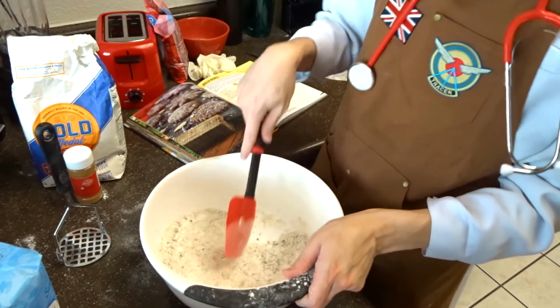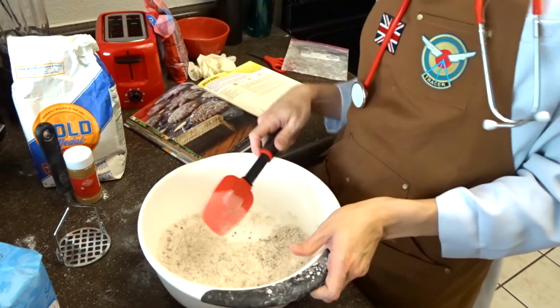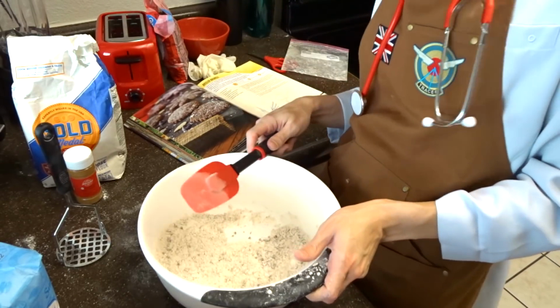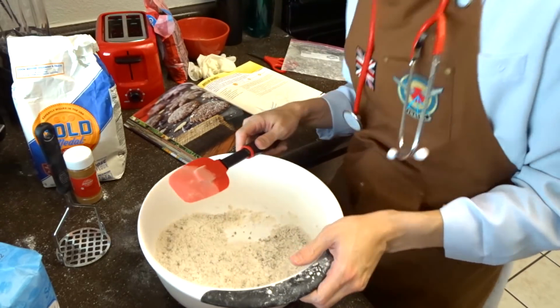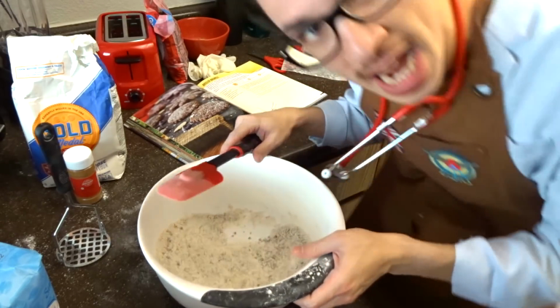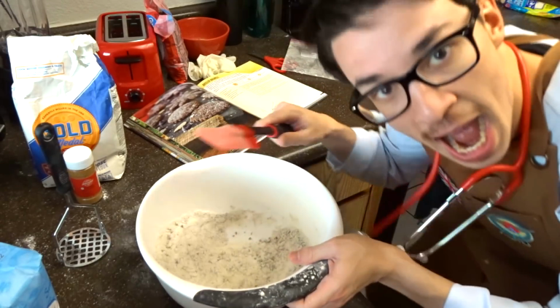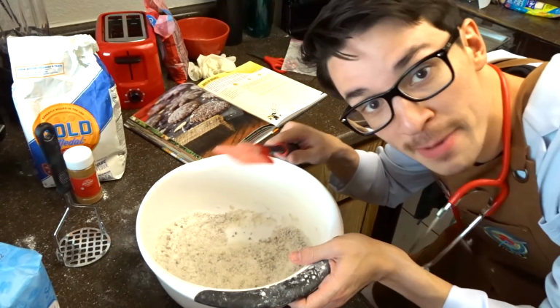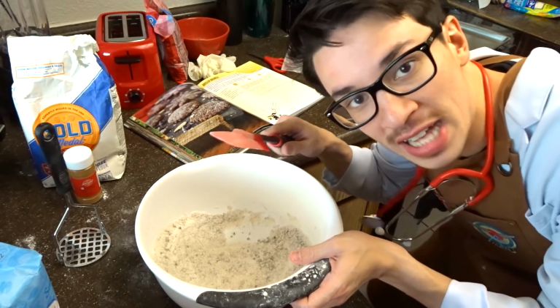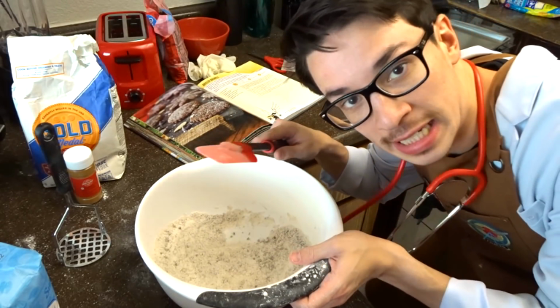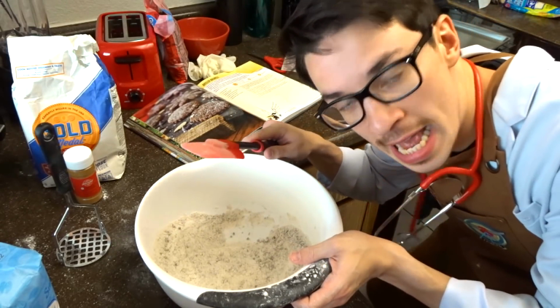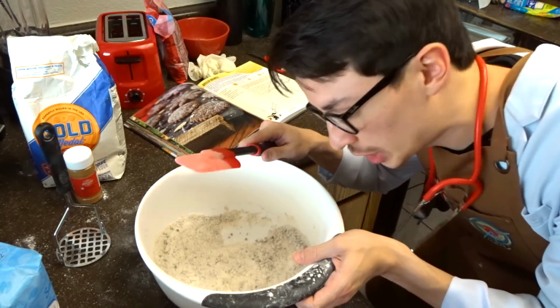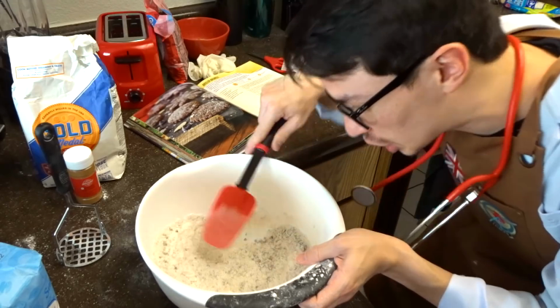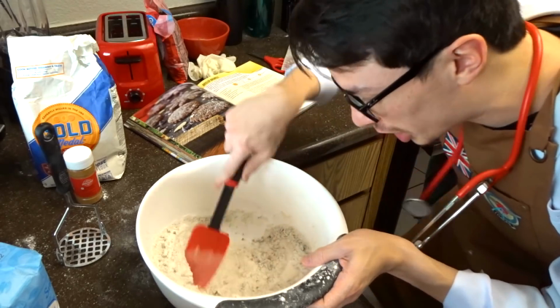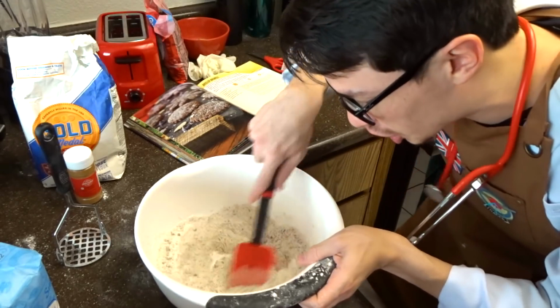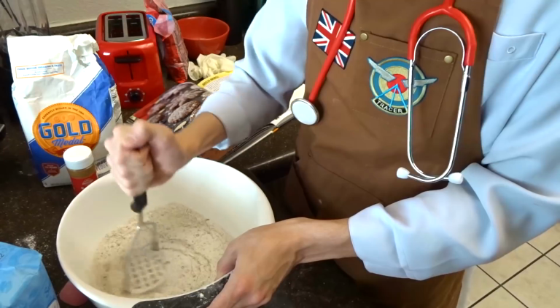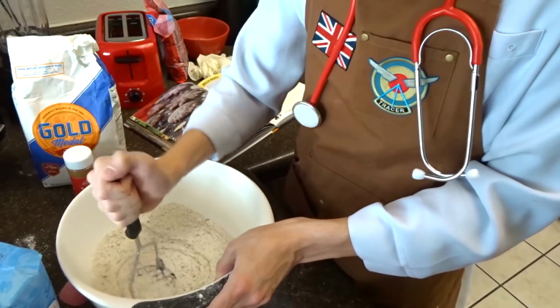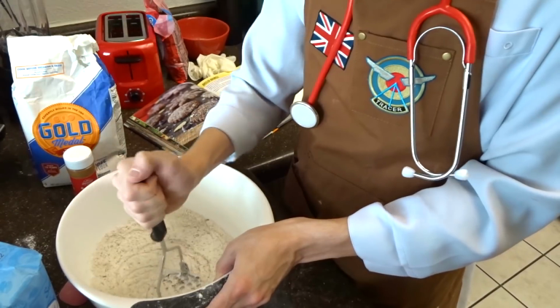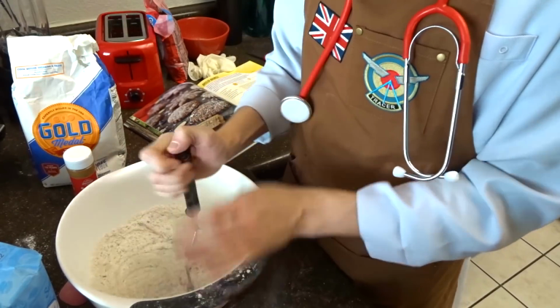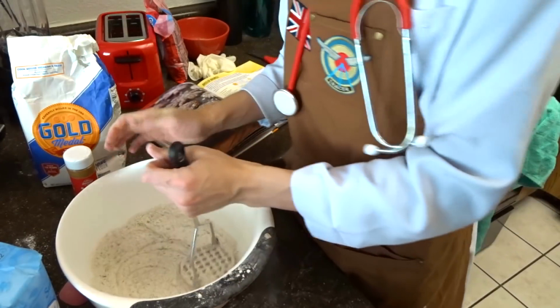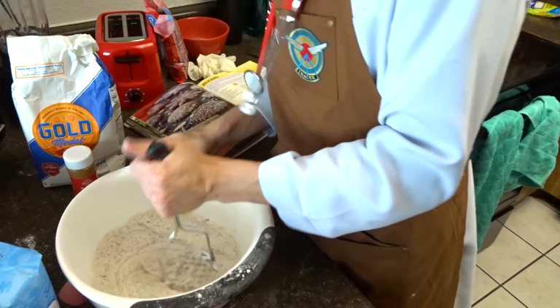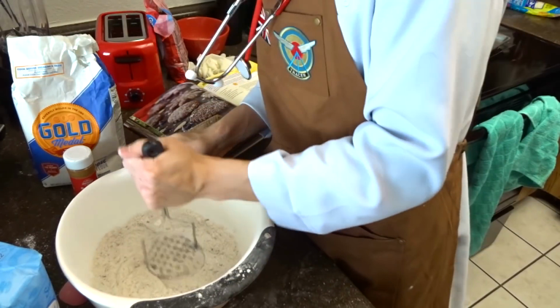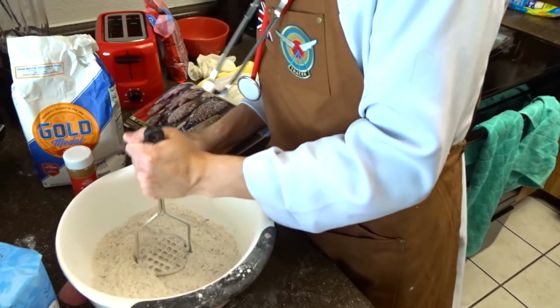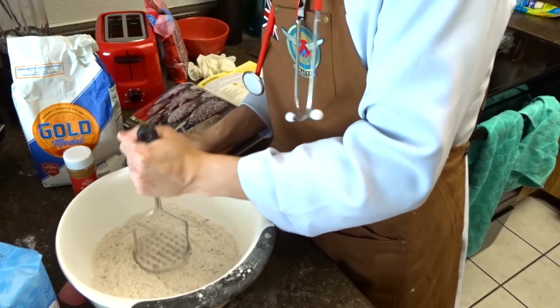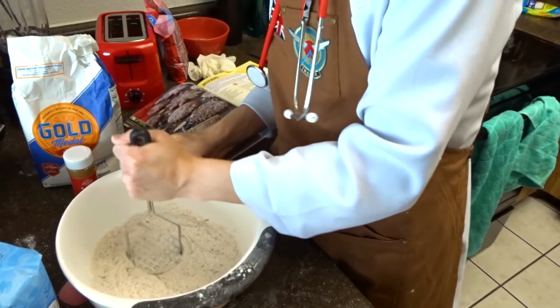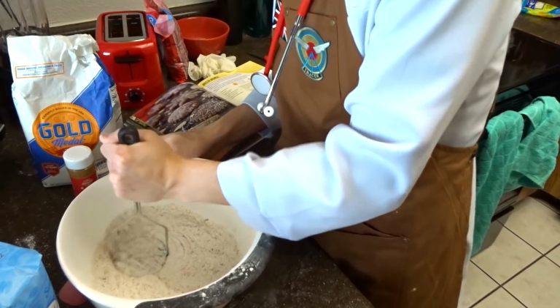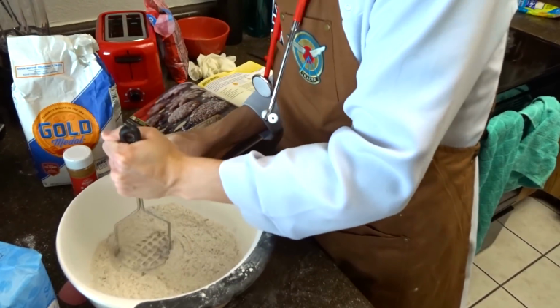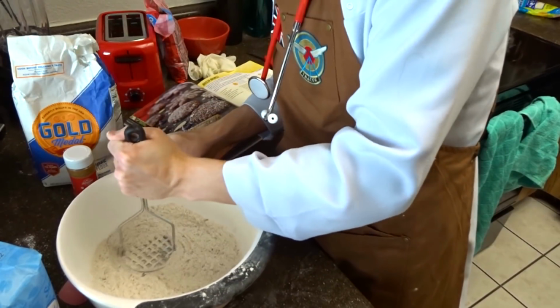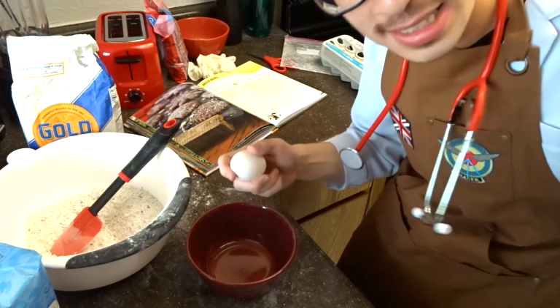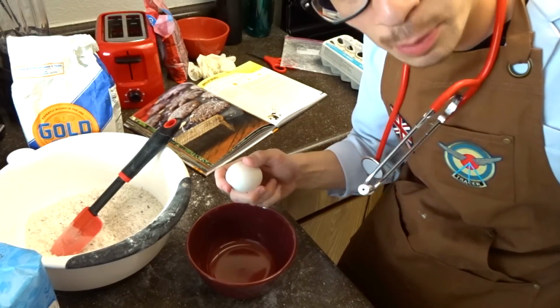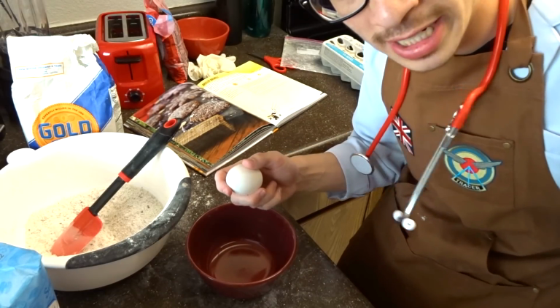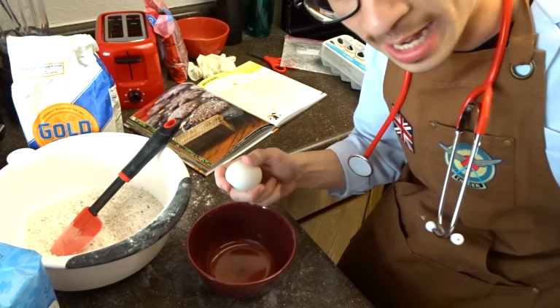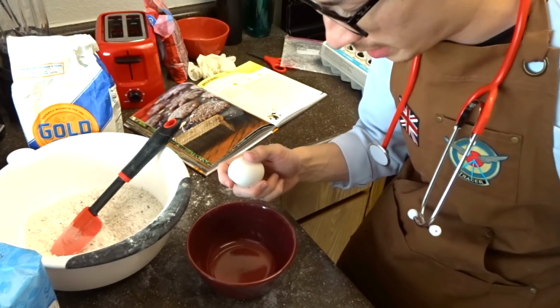I'm advancing, okay? I'm invested into this cooking show. What even is a food processor? I thought food's supposed to come processed. Next up, we need an egg beaten.